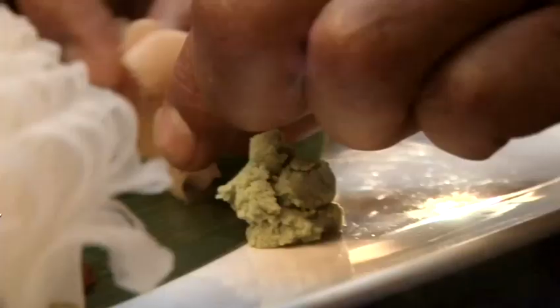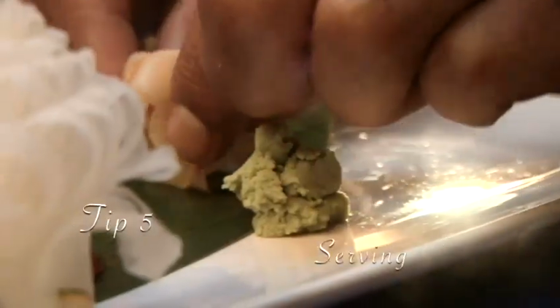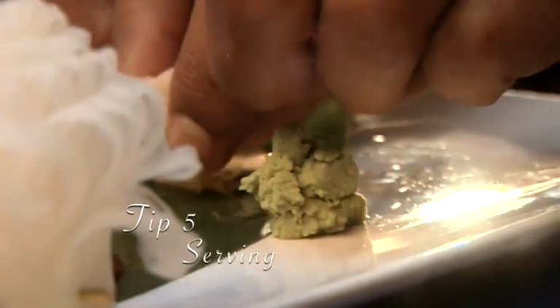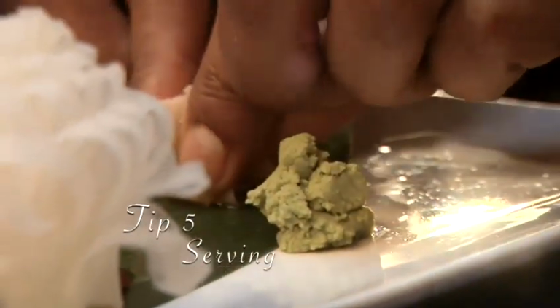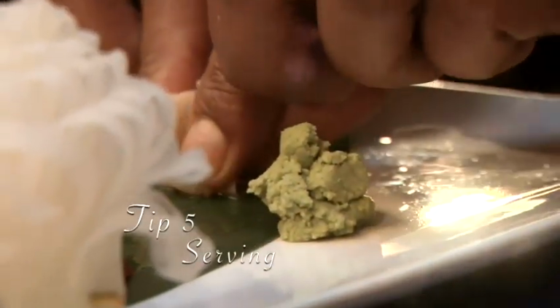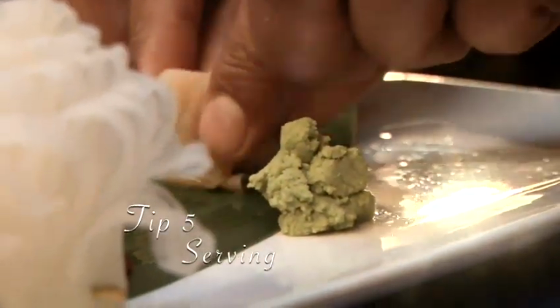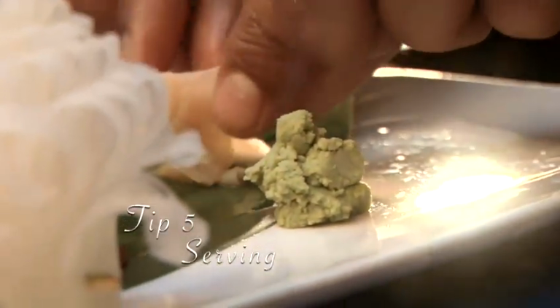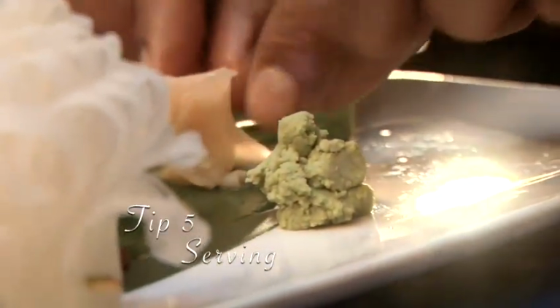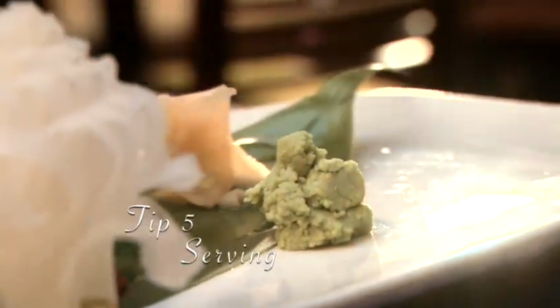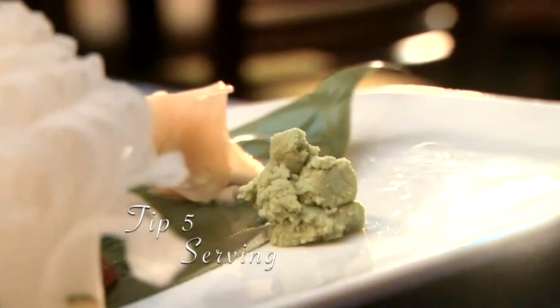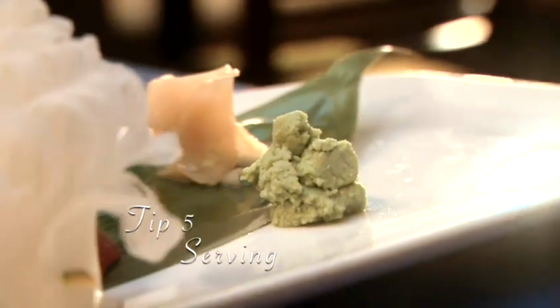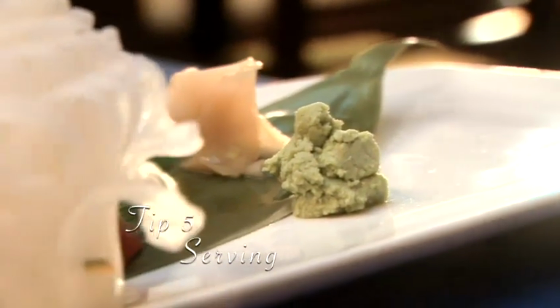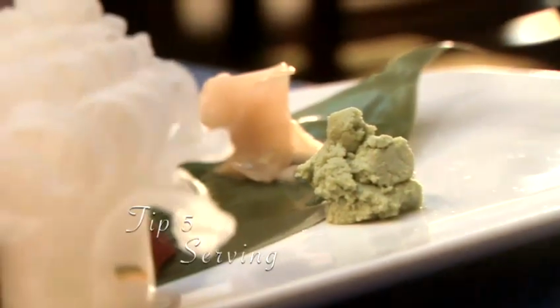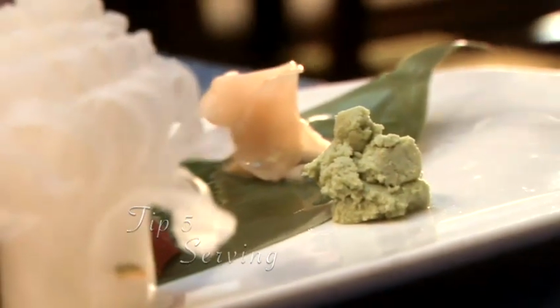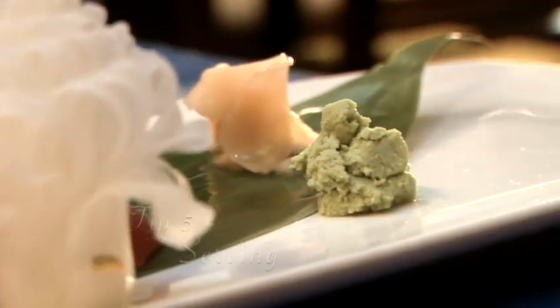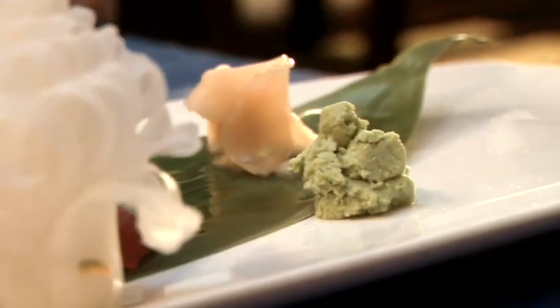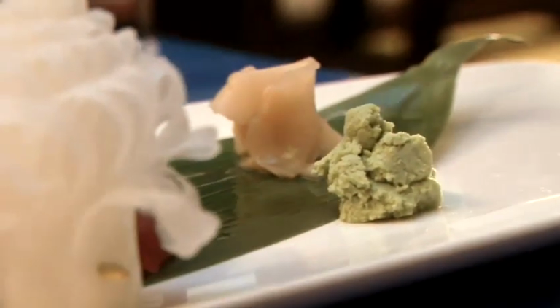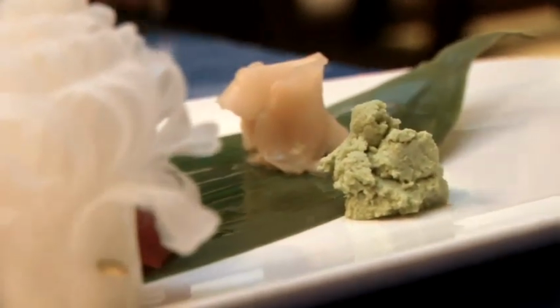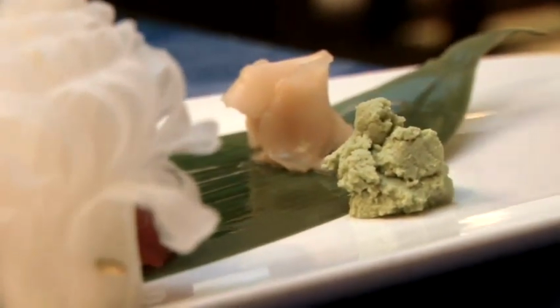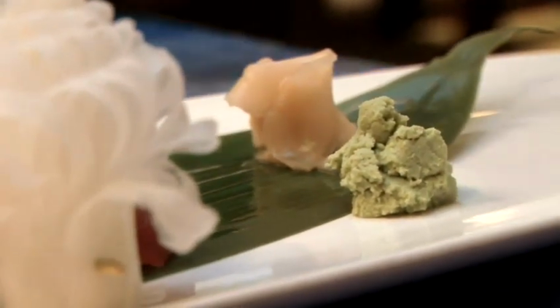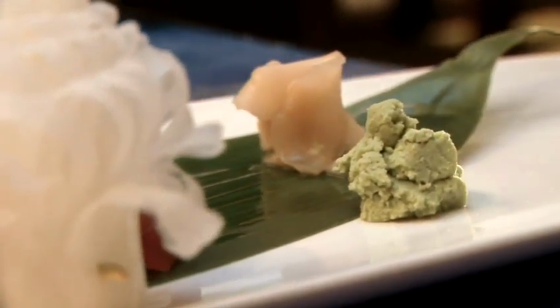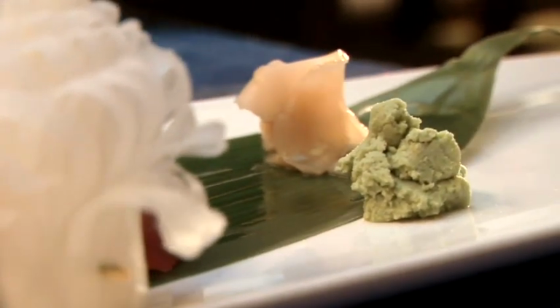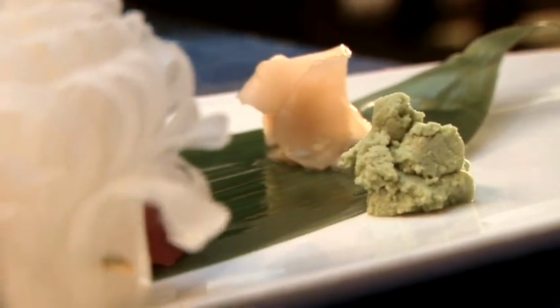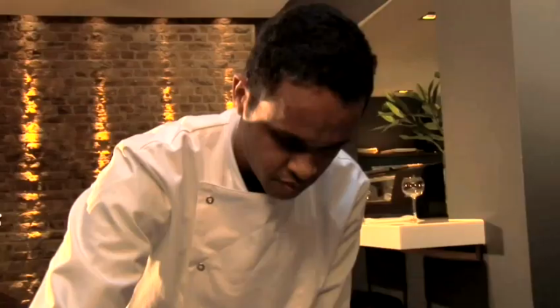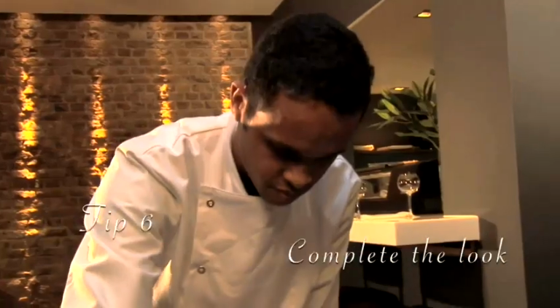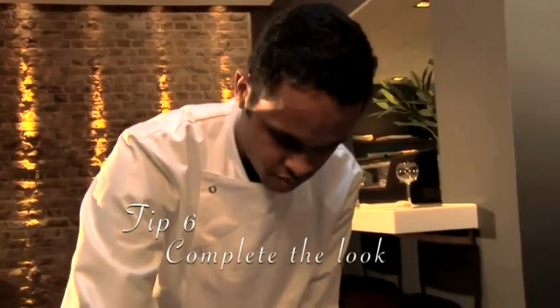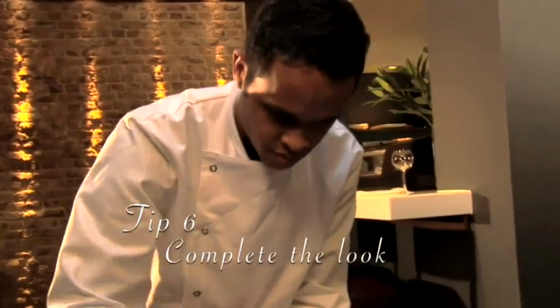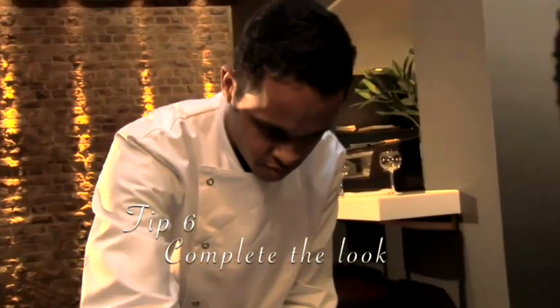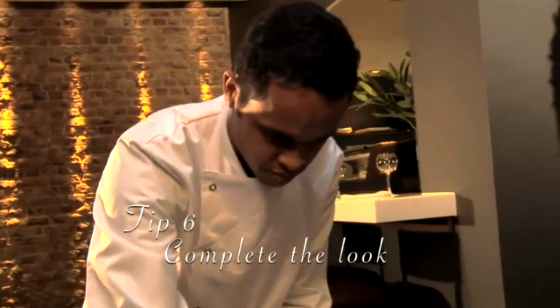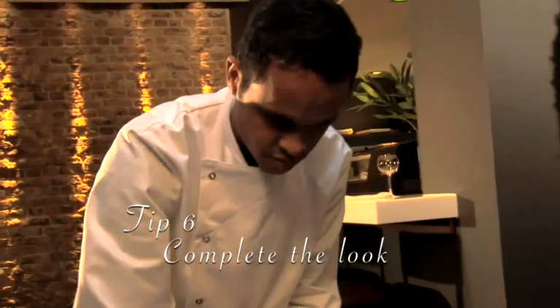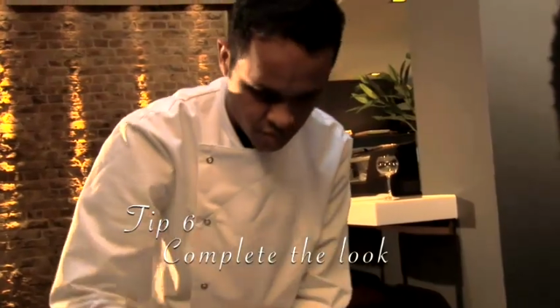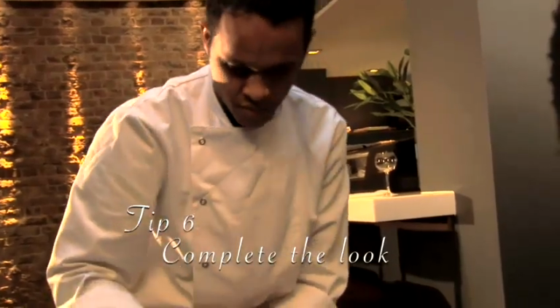Tip 5: Serving. Serve with pickled ginger, a dab of wasabi and soy sauce. Tip 6: Complete the look.